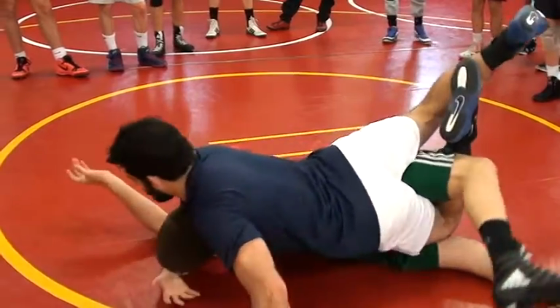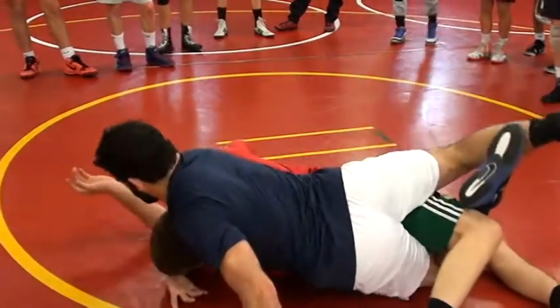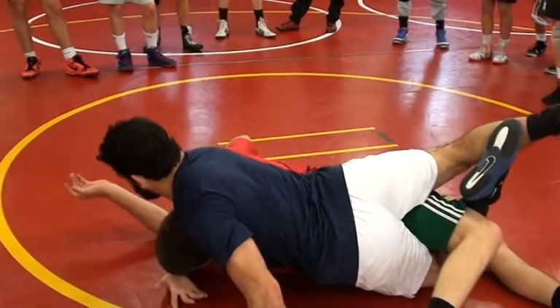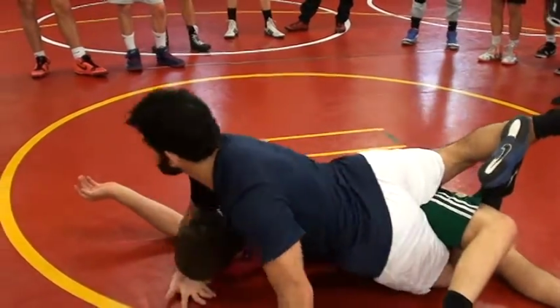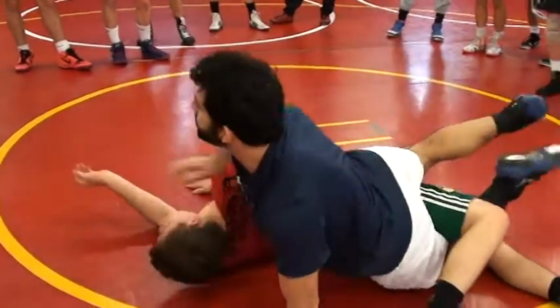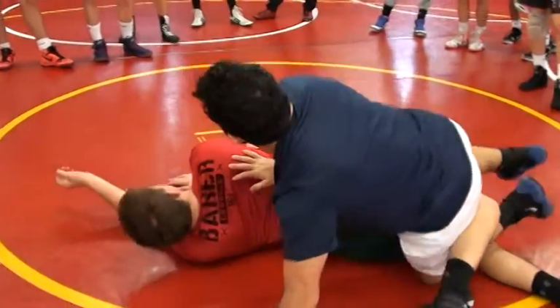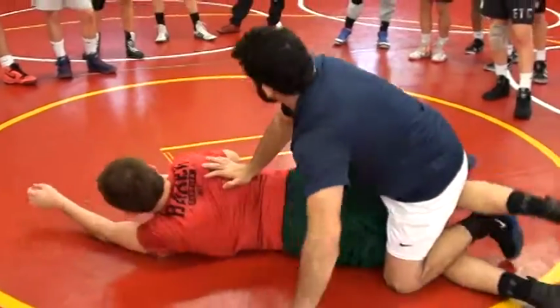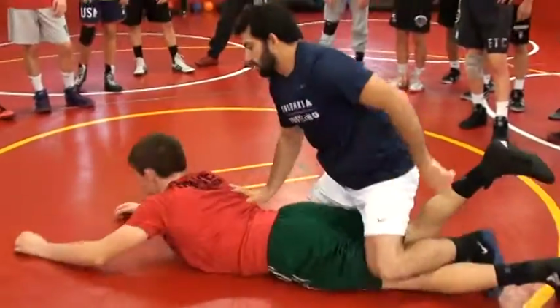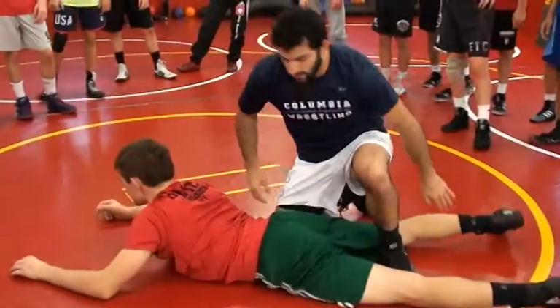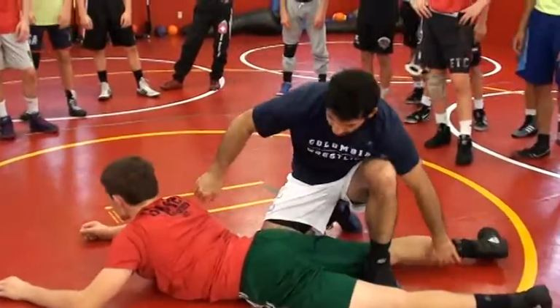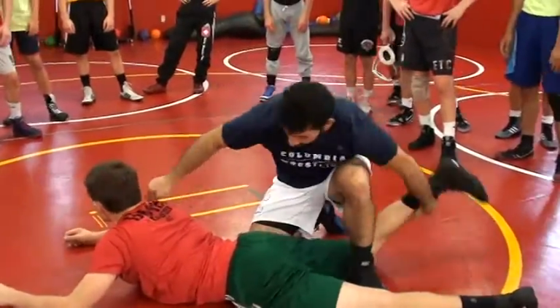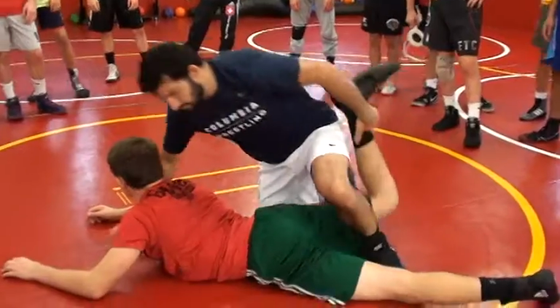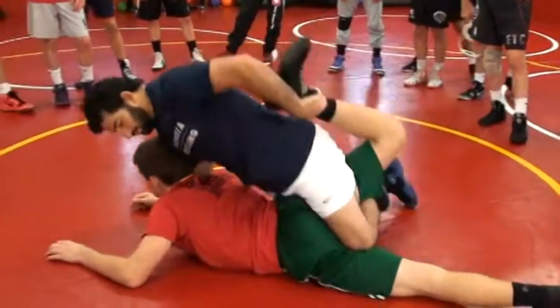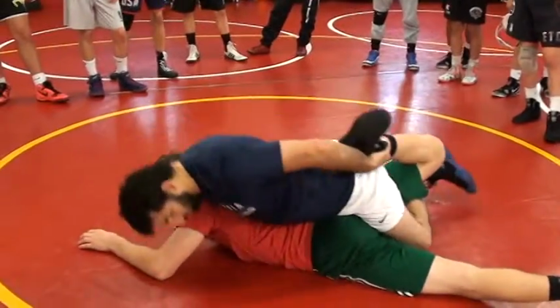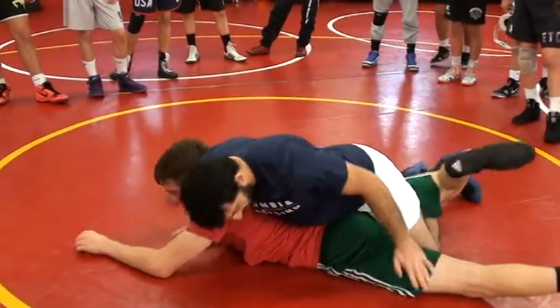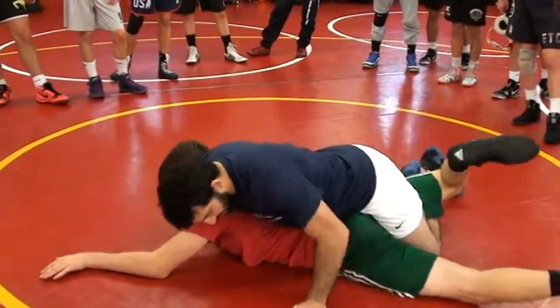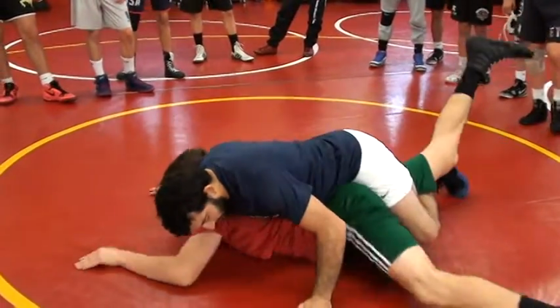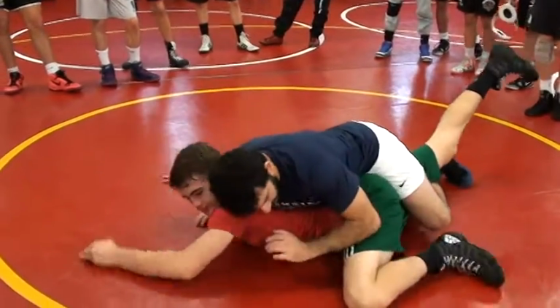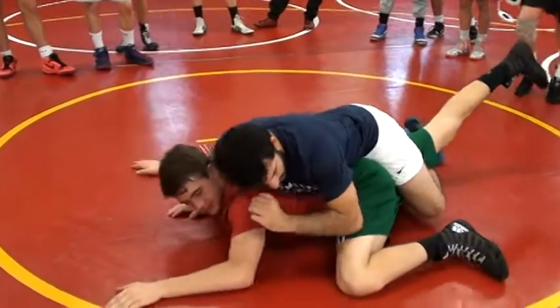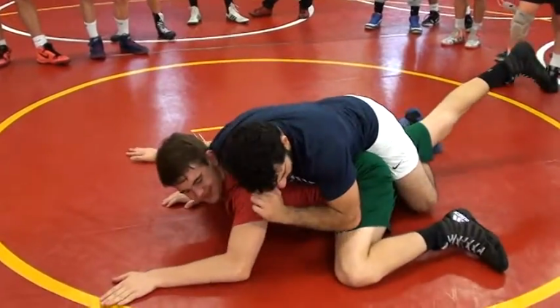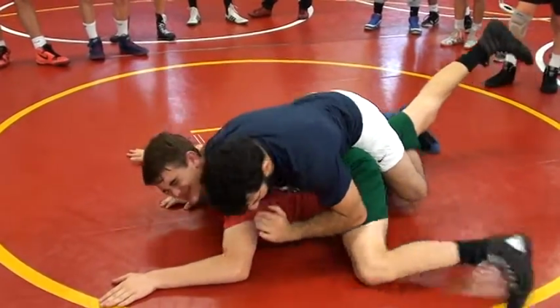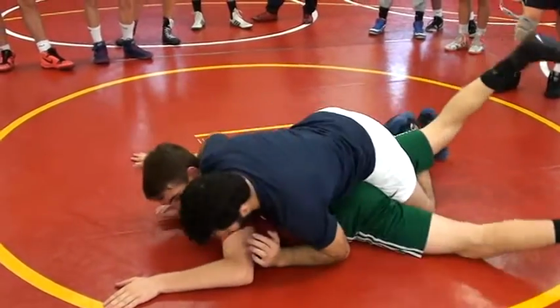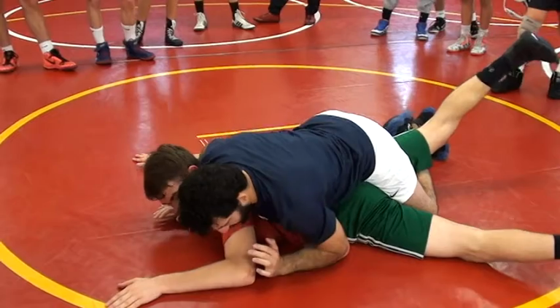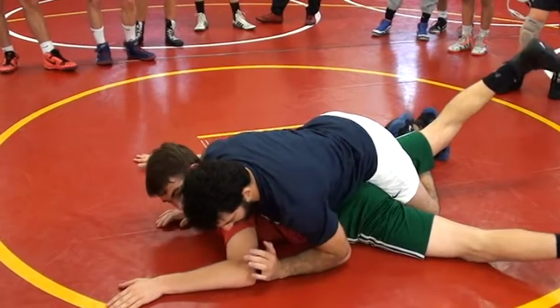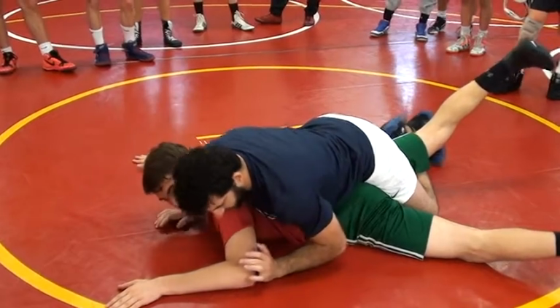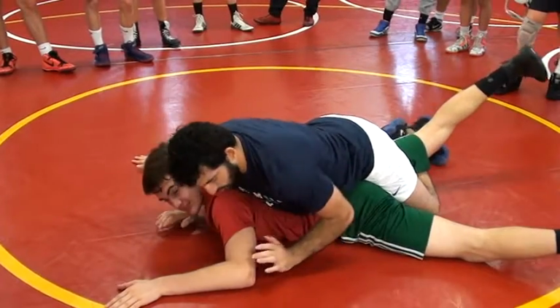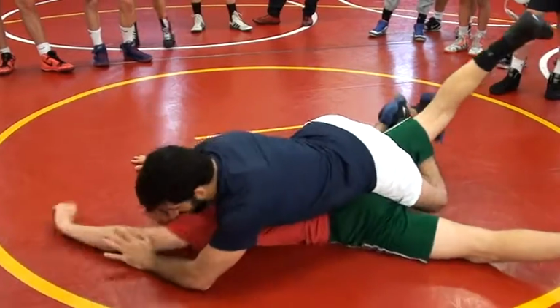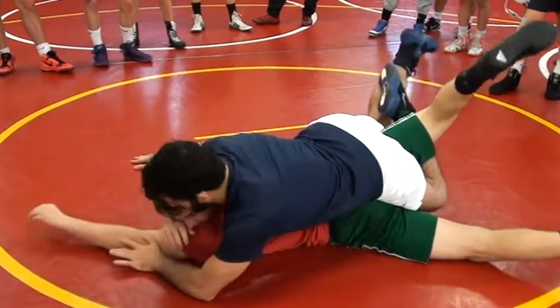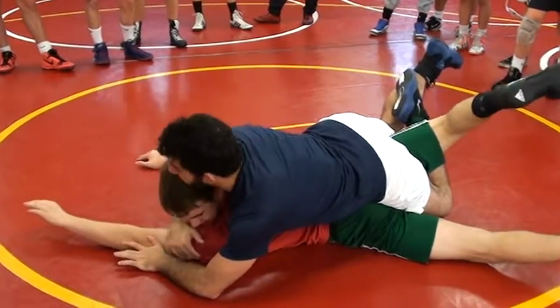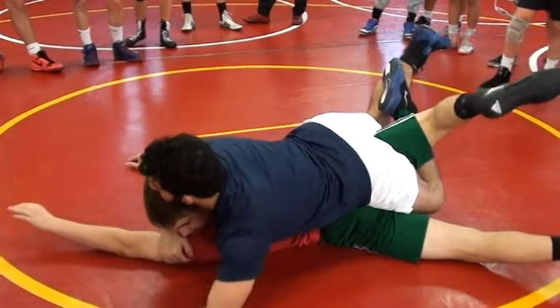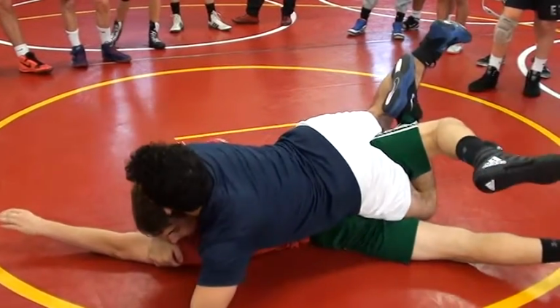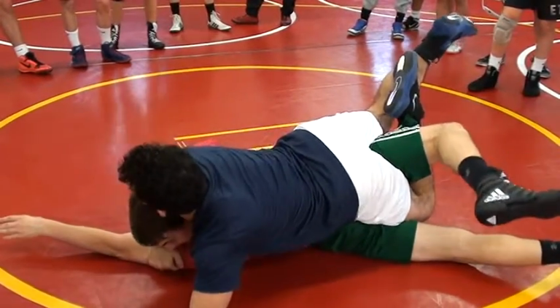Now I can turn it over. Everyone see that? Okay. He's based out. I'm going to find the soft part of his thigh — push. Right there.